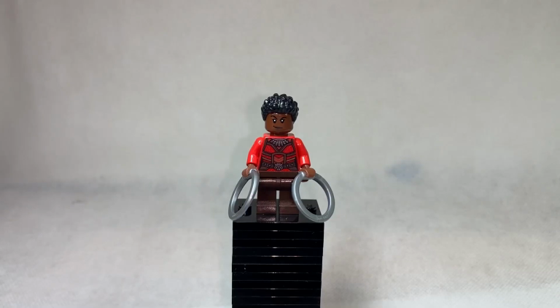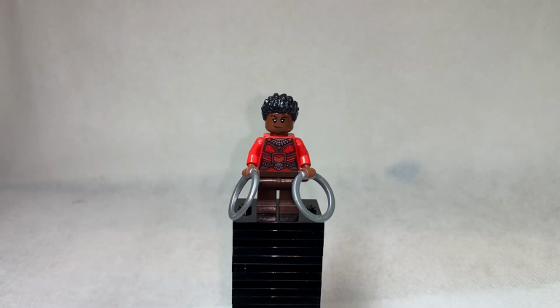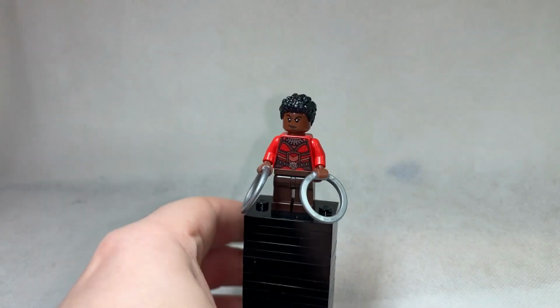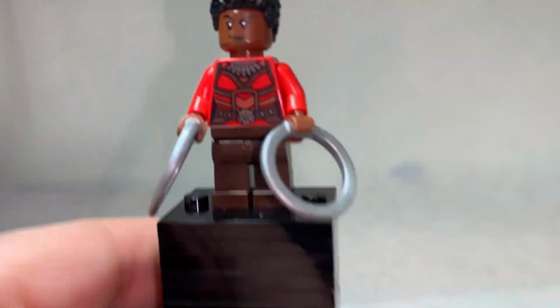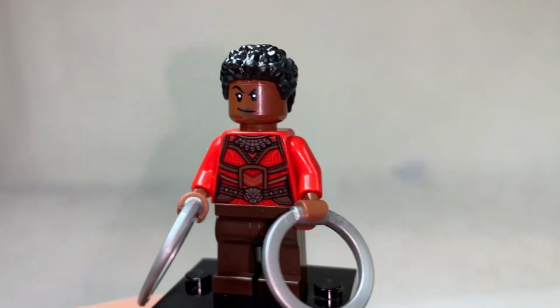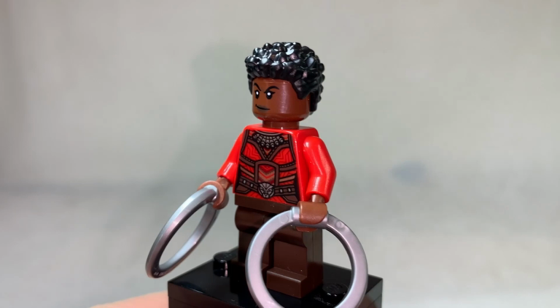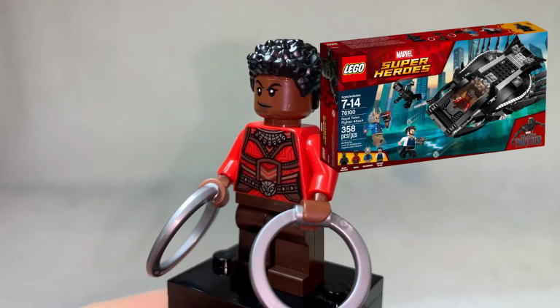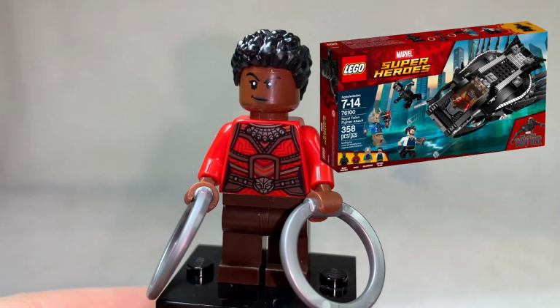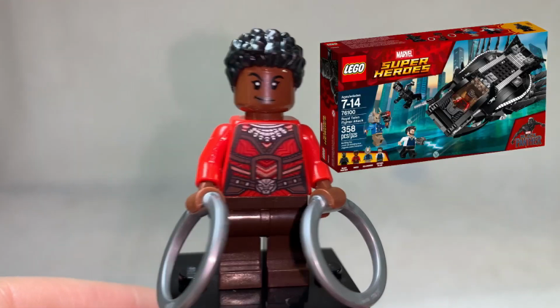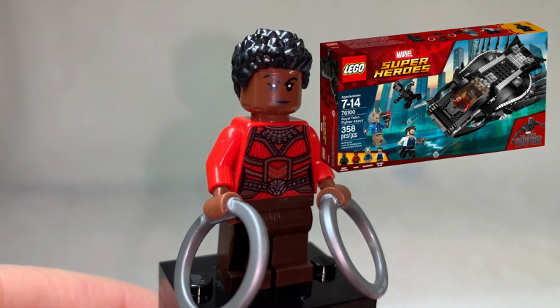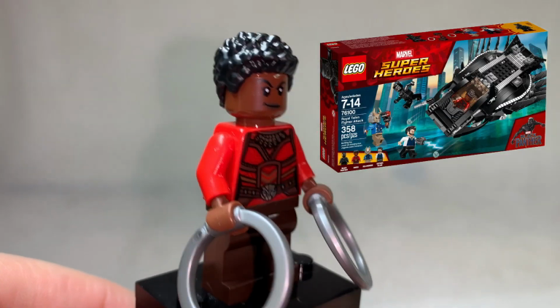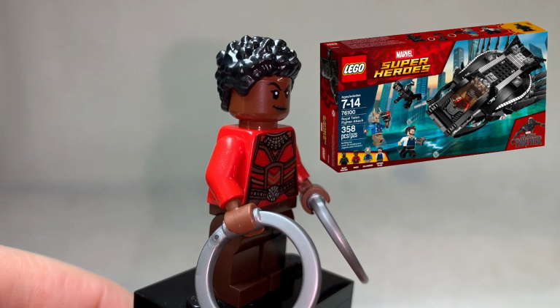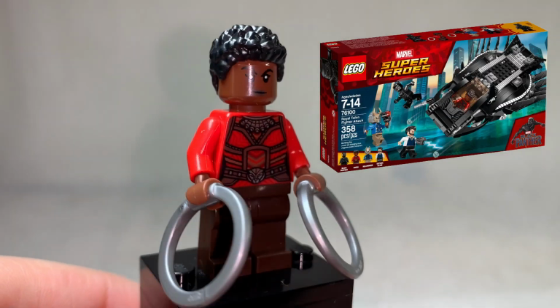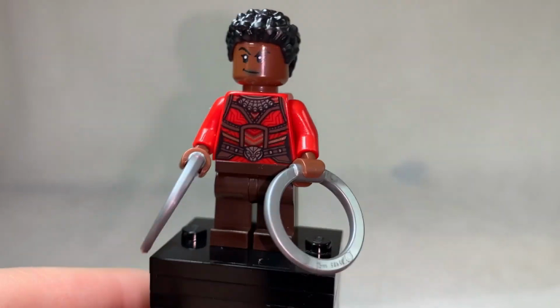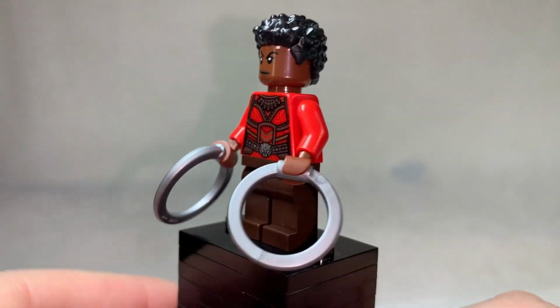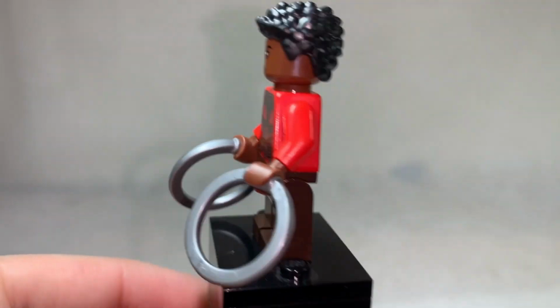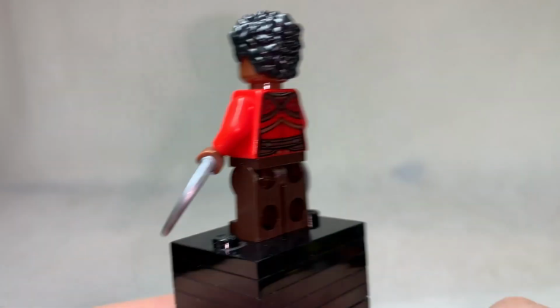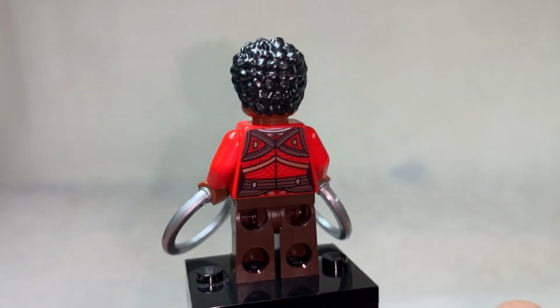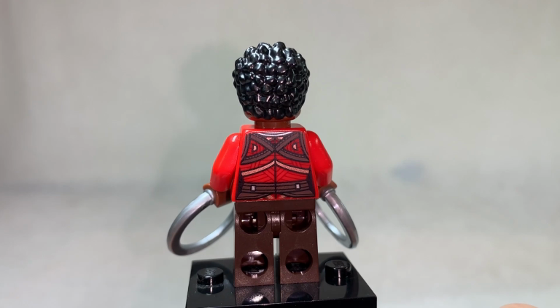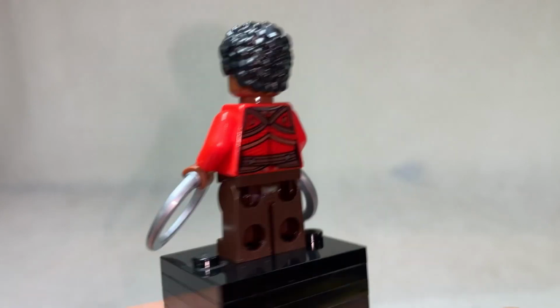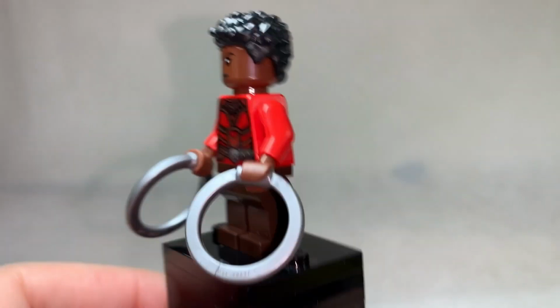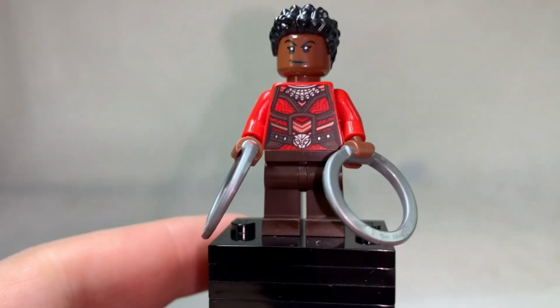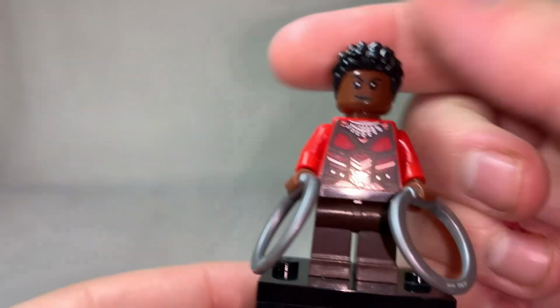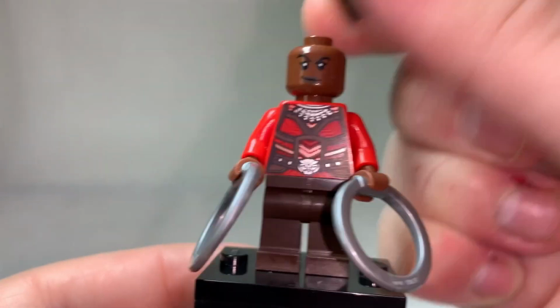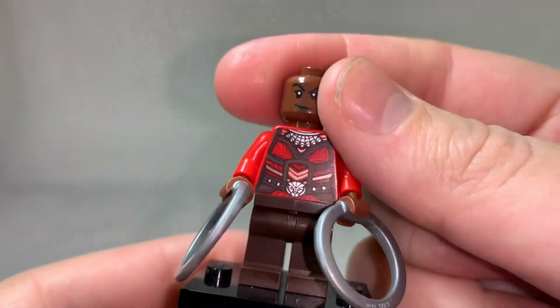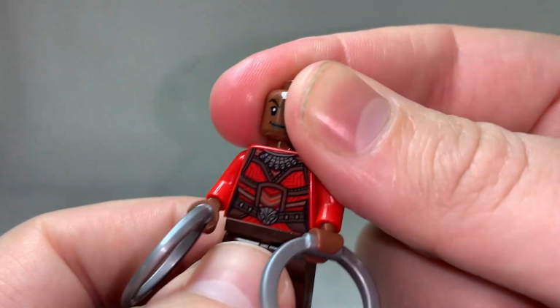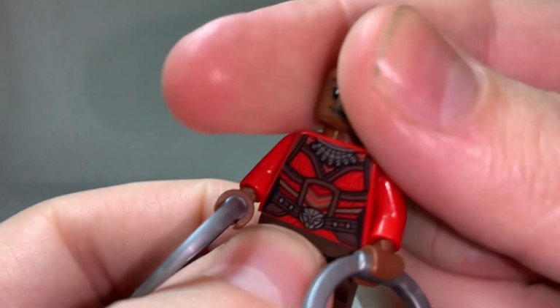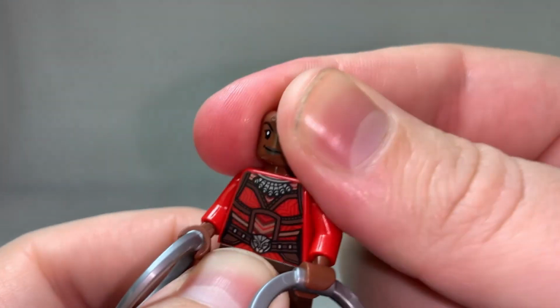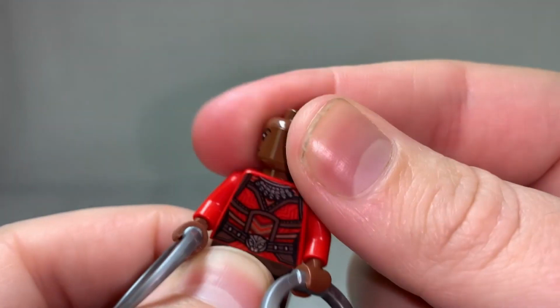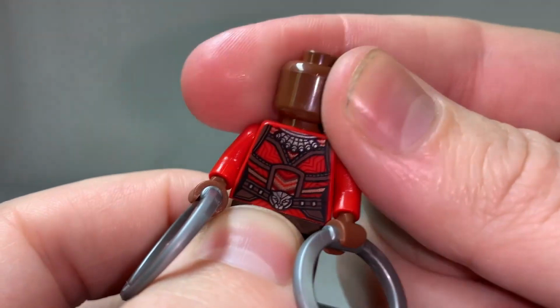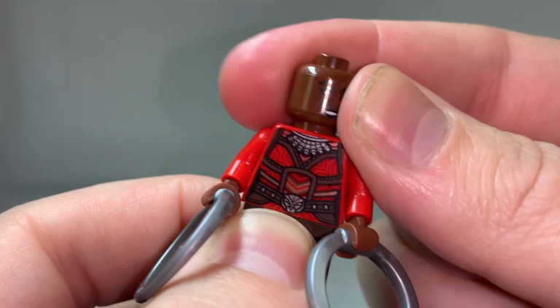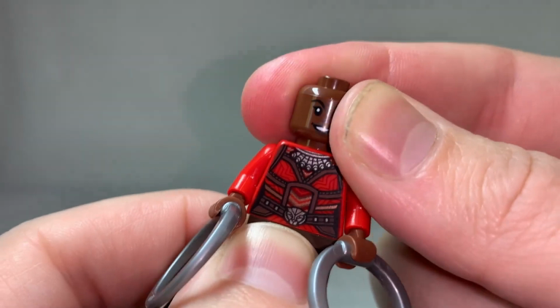My favourite of the Wakandan citizens actually comes in the Royal Talon Fighter of the same line — Nakia. I love her print so much, I love the hairpiece that she comes with, I really like her weird weapons that she was included with, ultimately making for one of my favourites of this line.